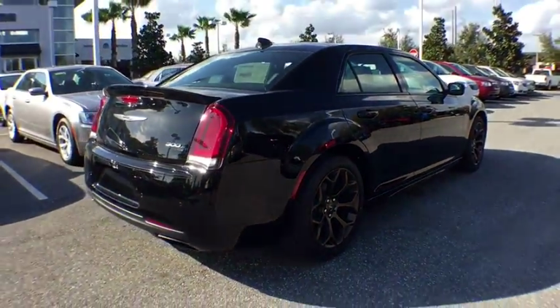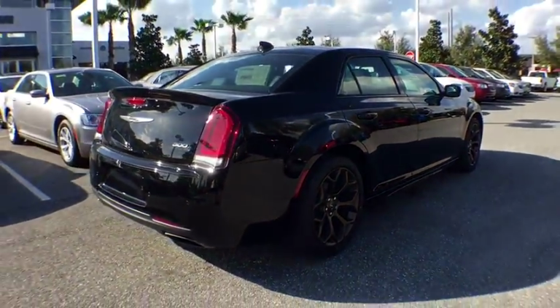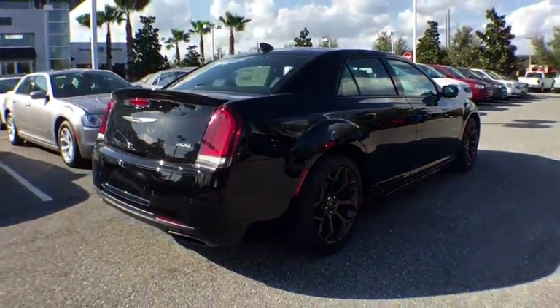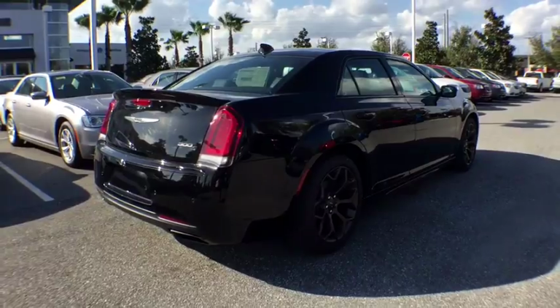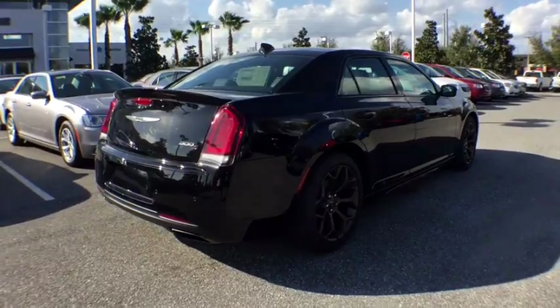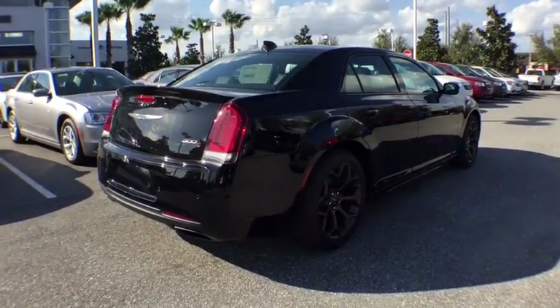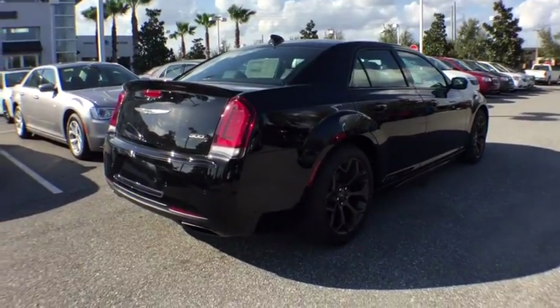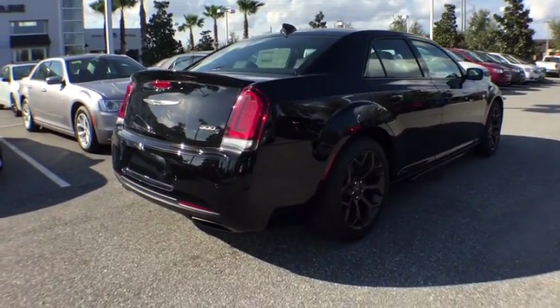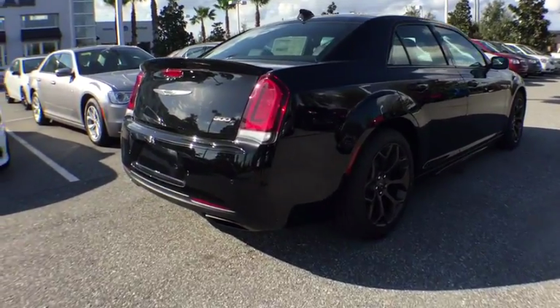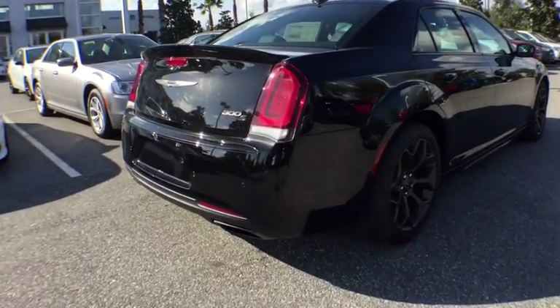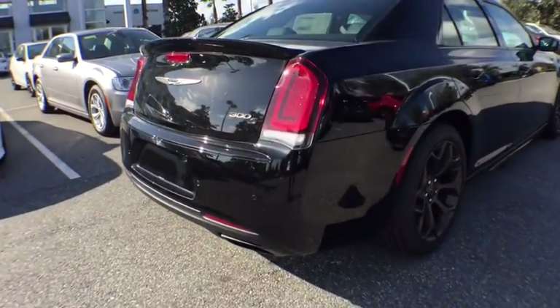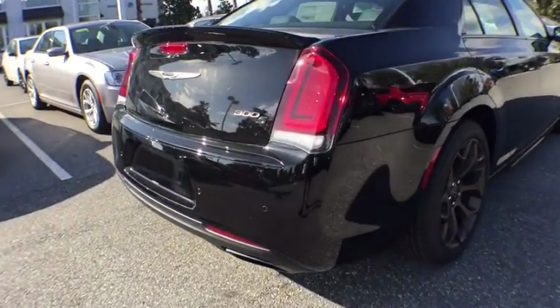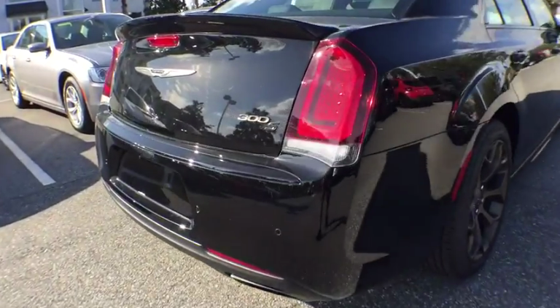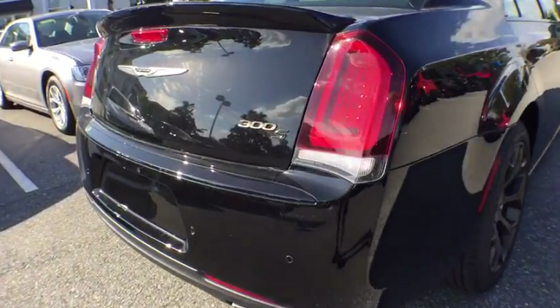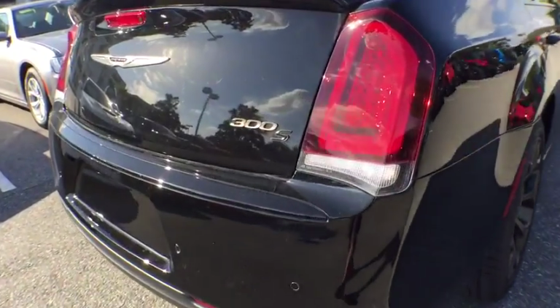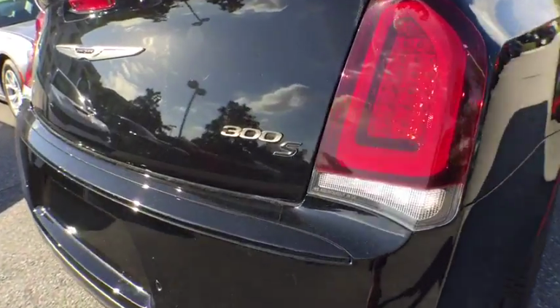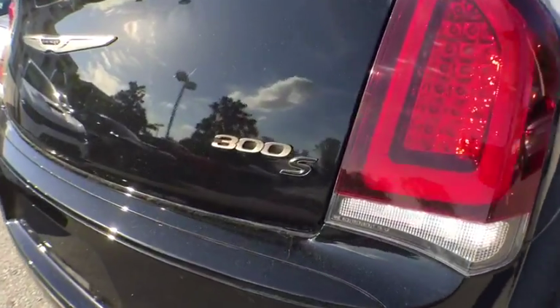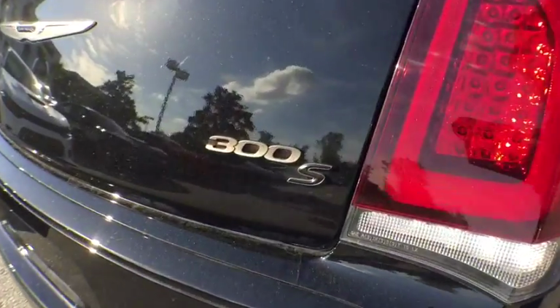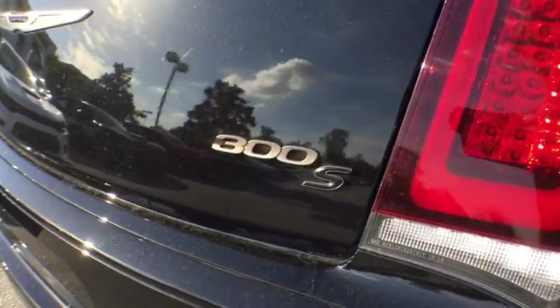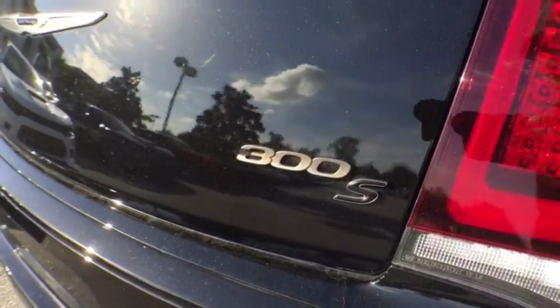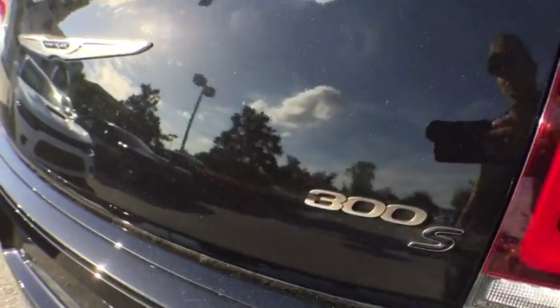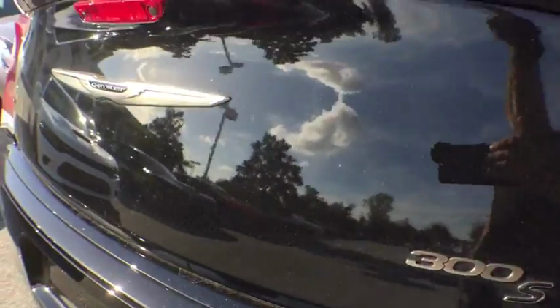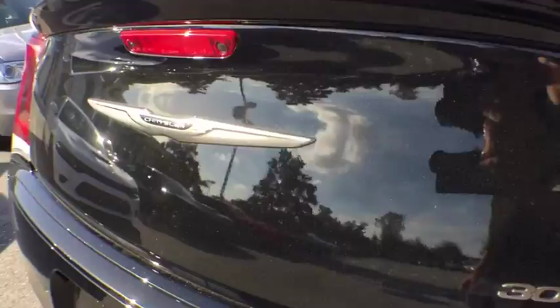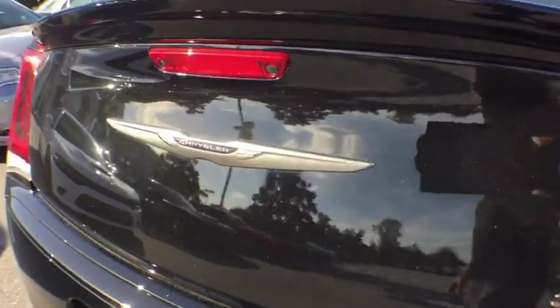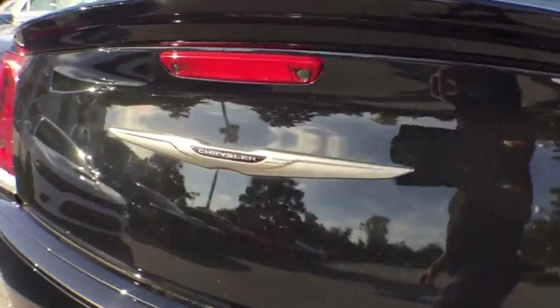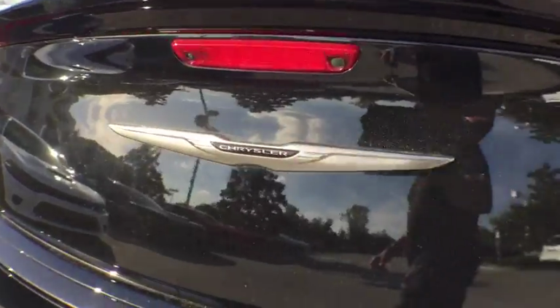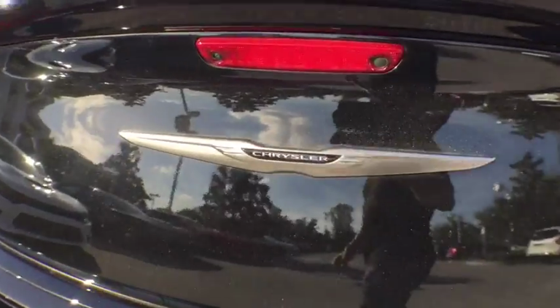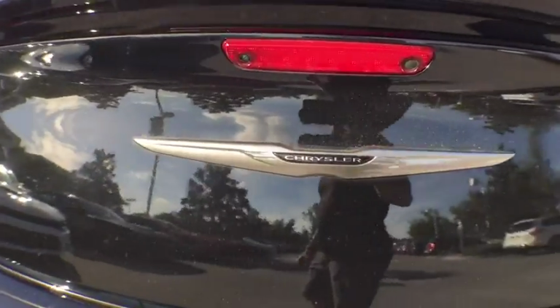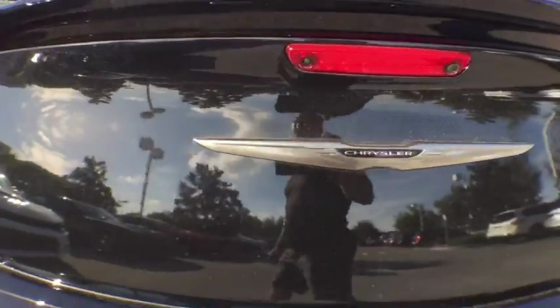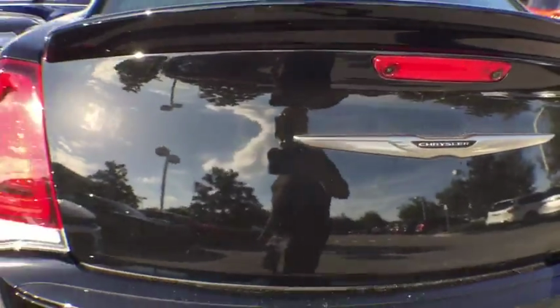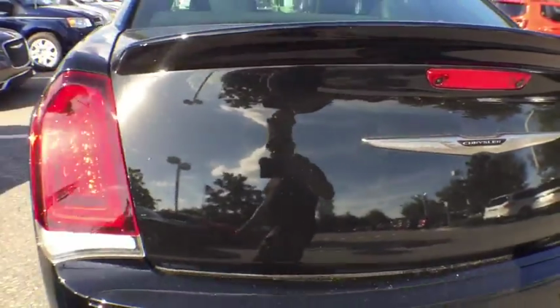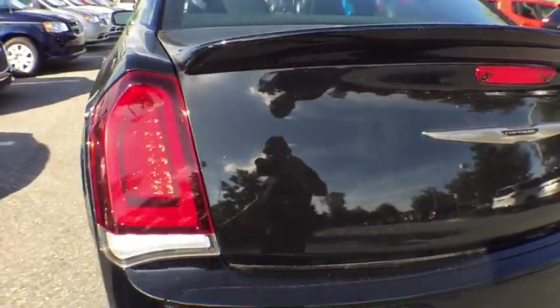Four-wheel disc brakes, aluminum wheels, cruise control, auto-dimming rear-view mirror, floor mats, keyless start, universal garage door opener.